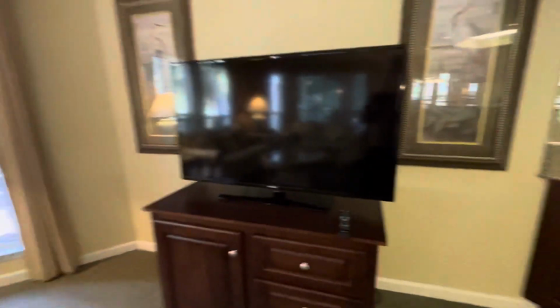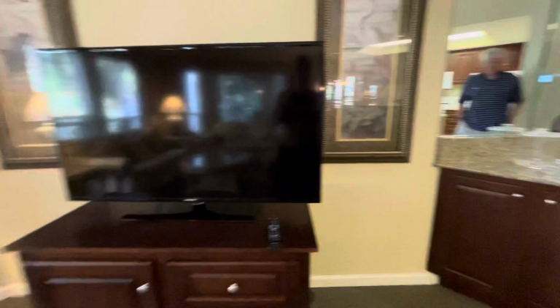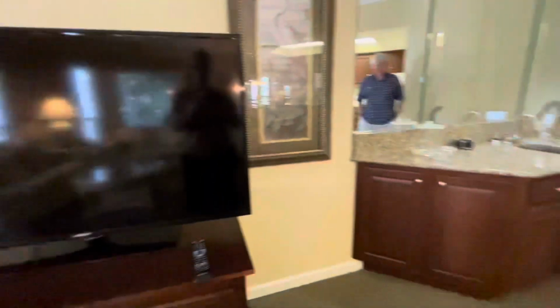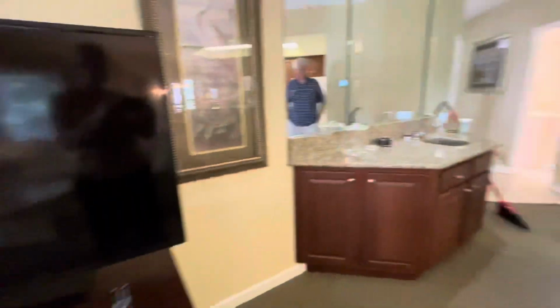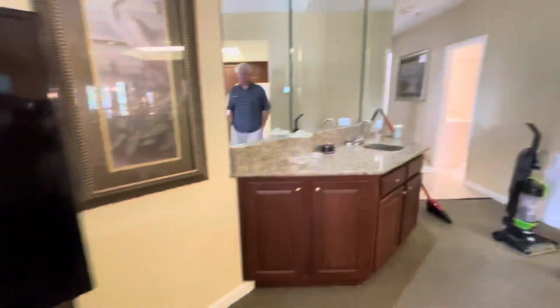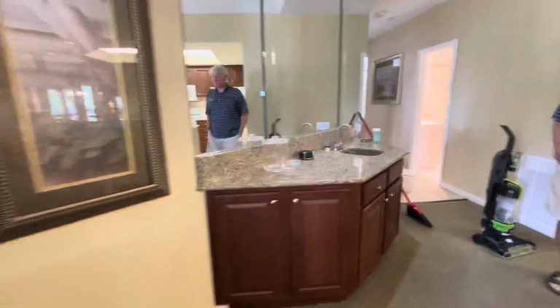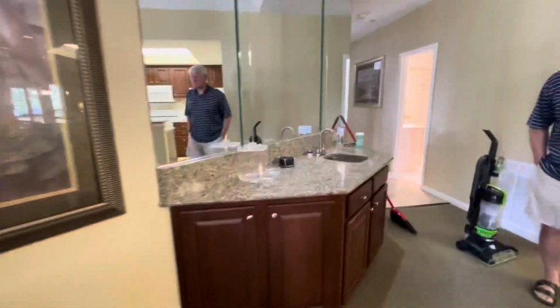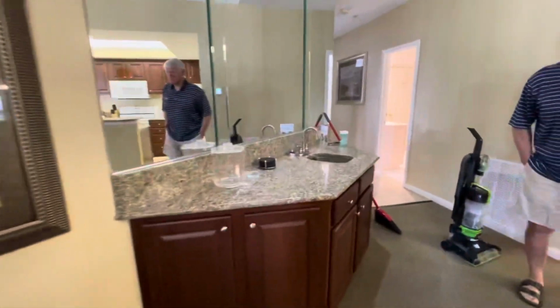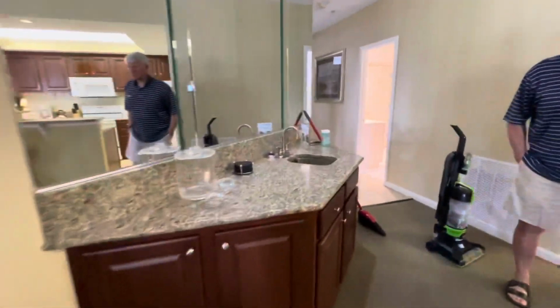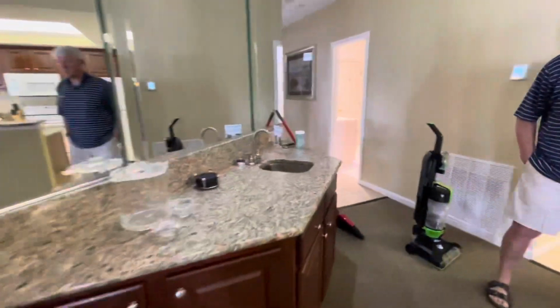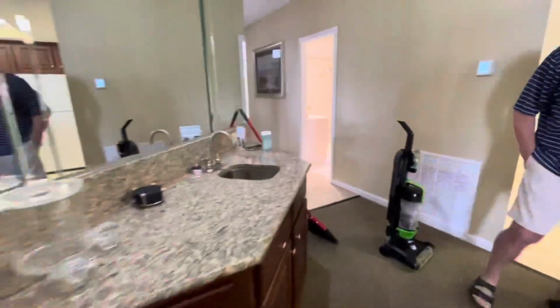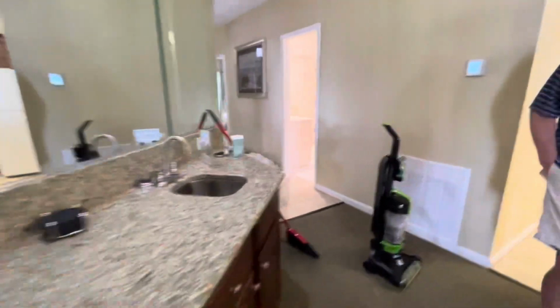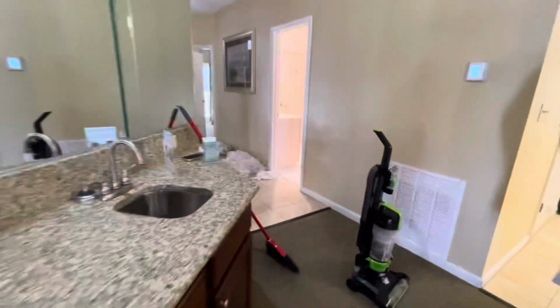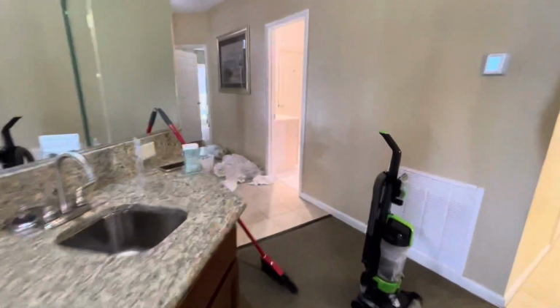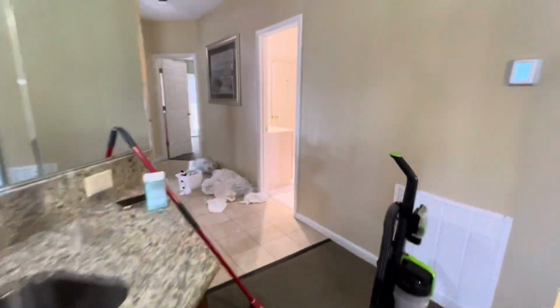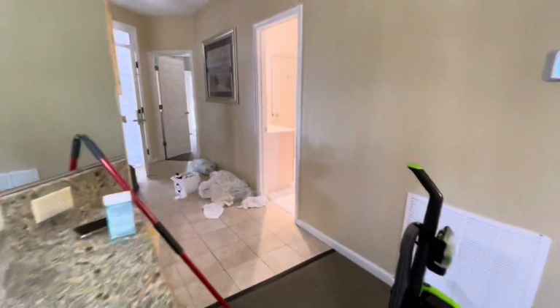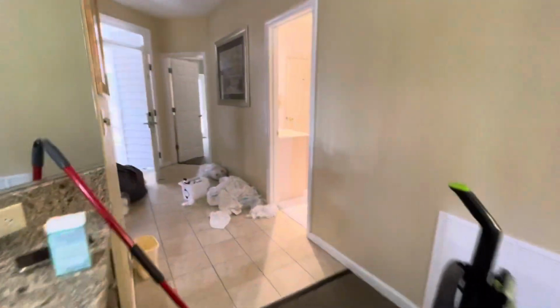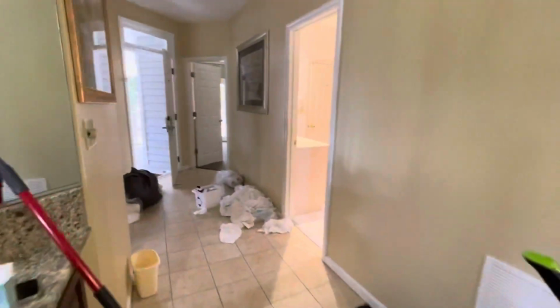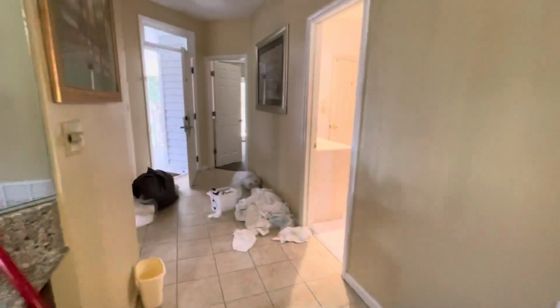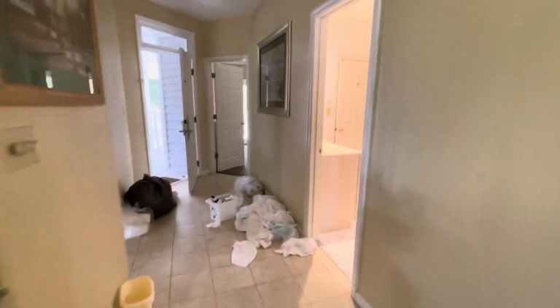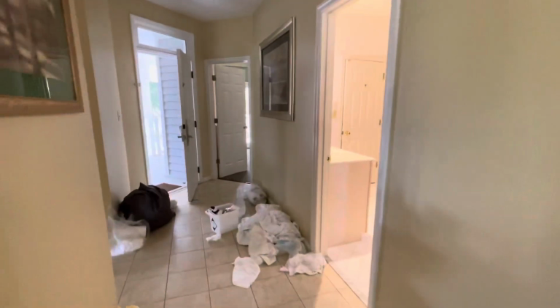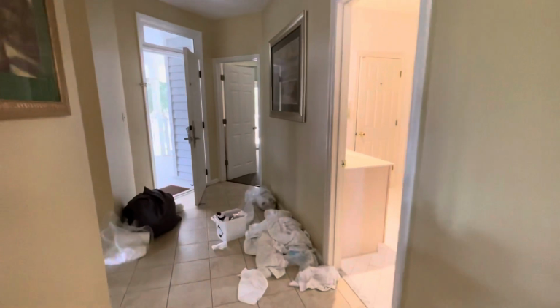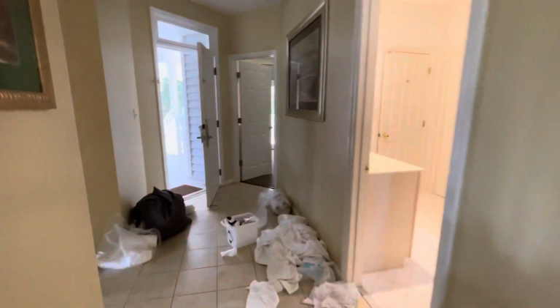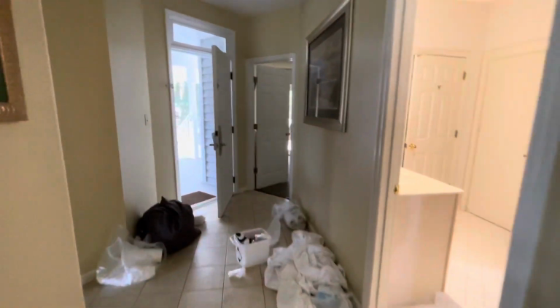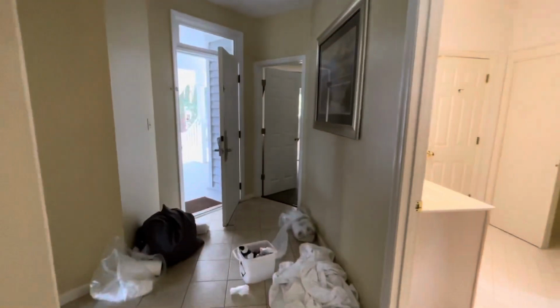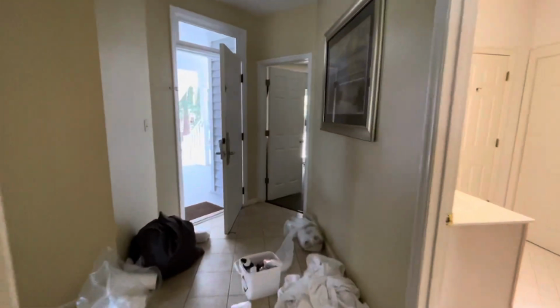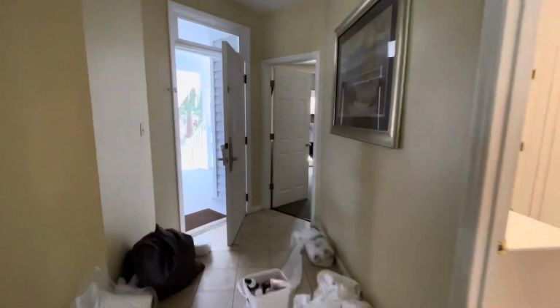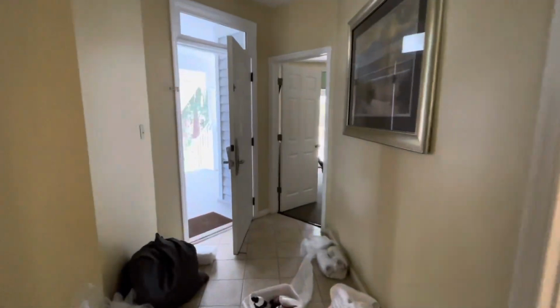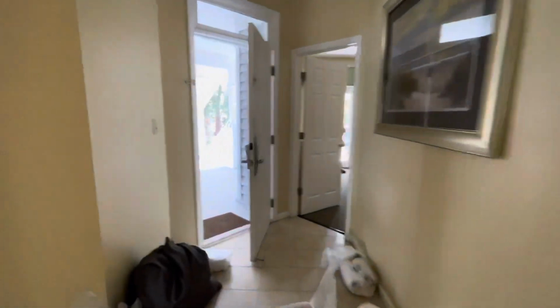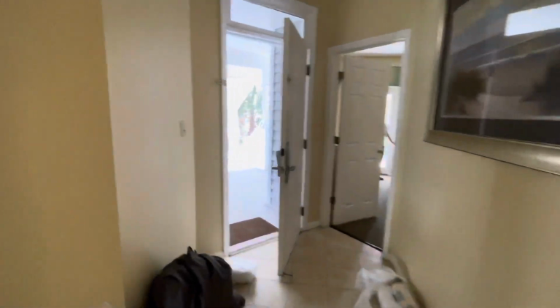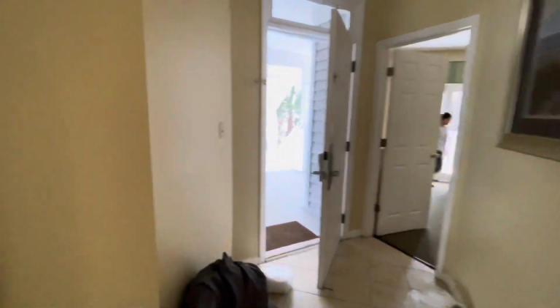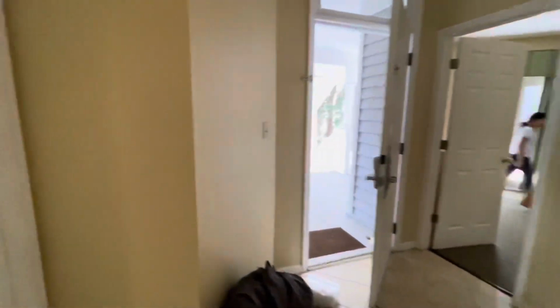We still have the wet bar and they are taking care of this condo now since more people are coming today.